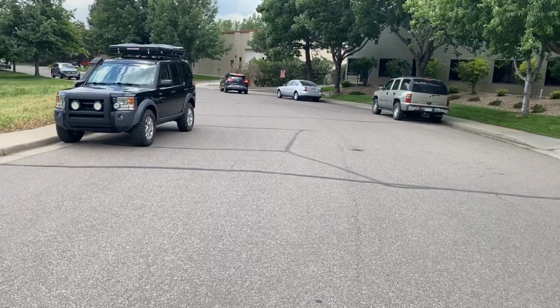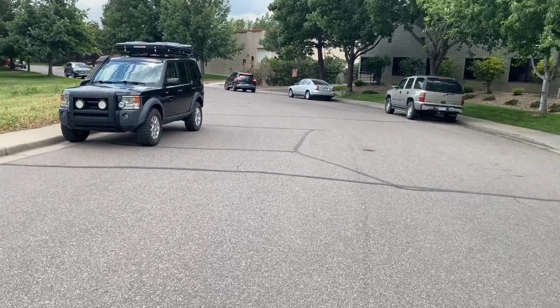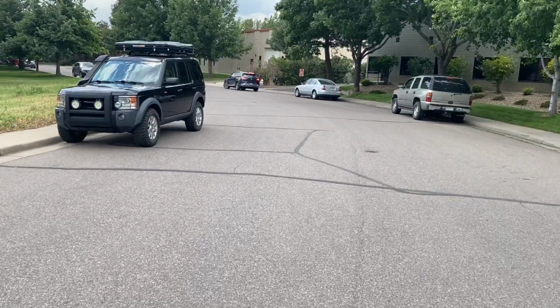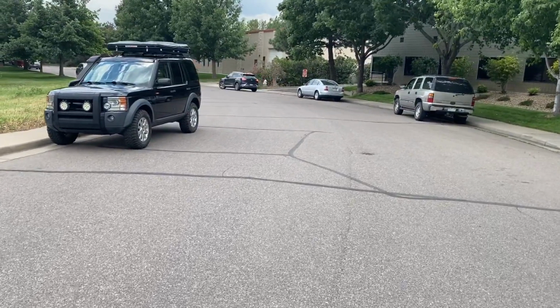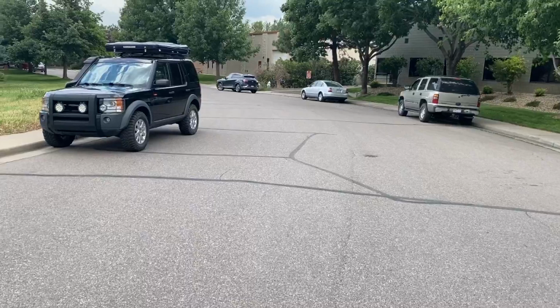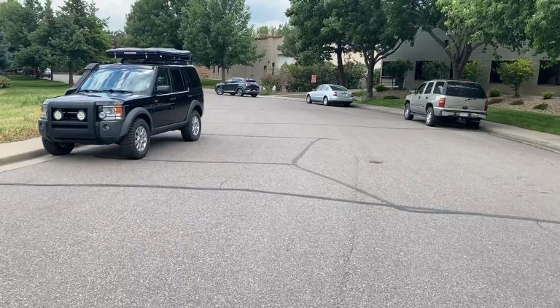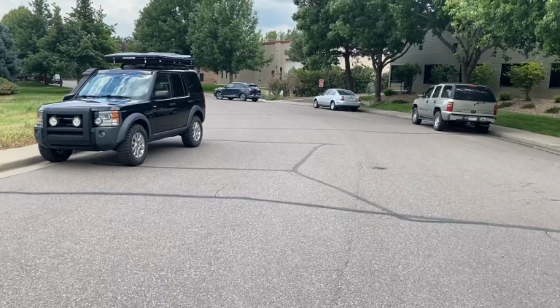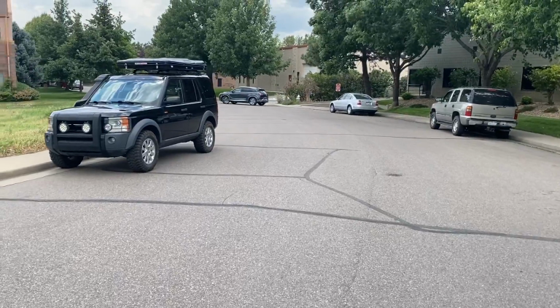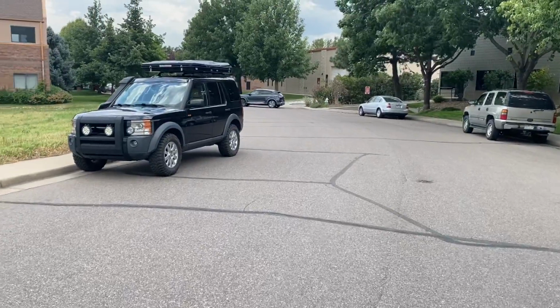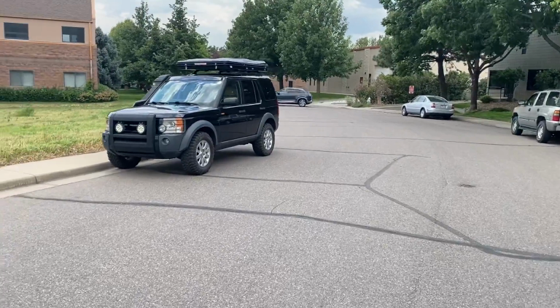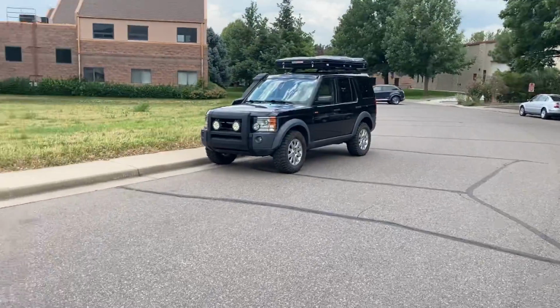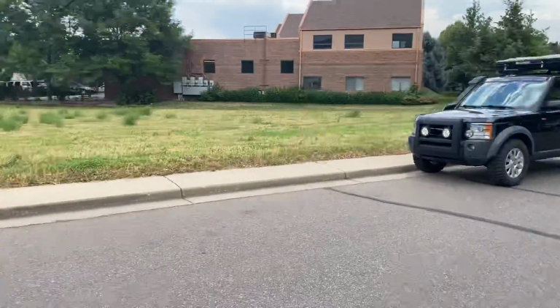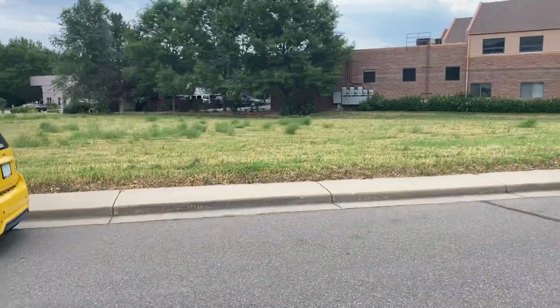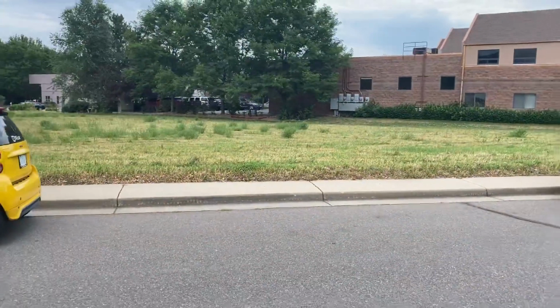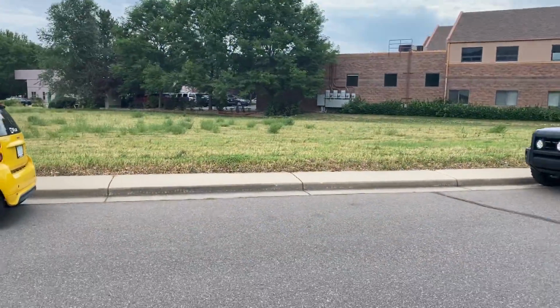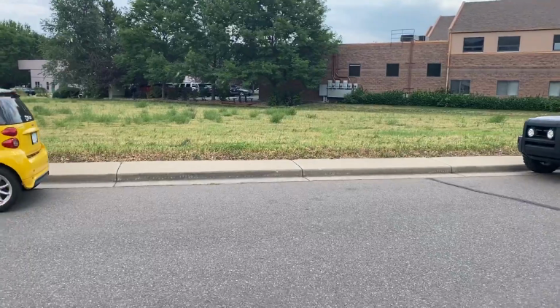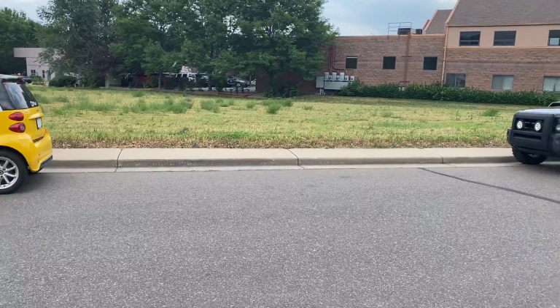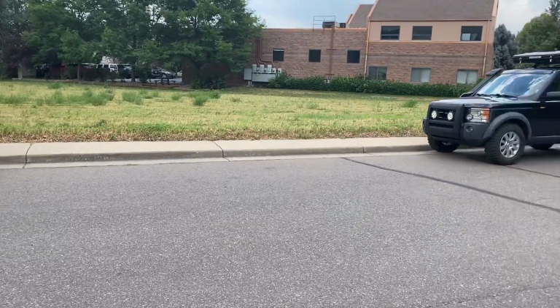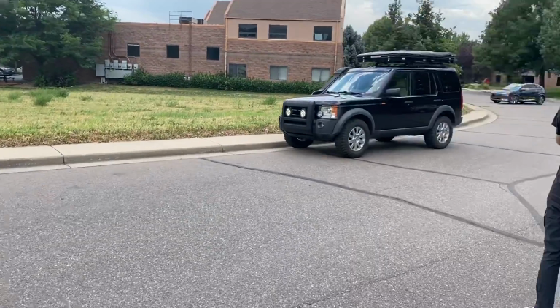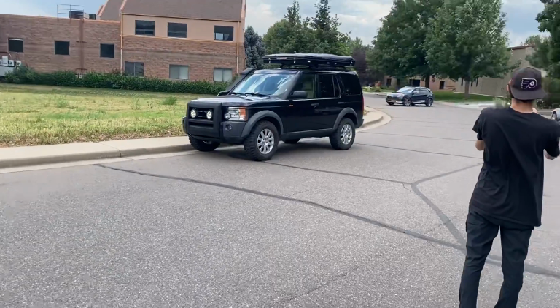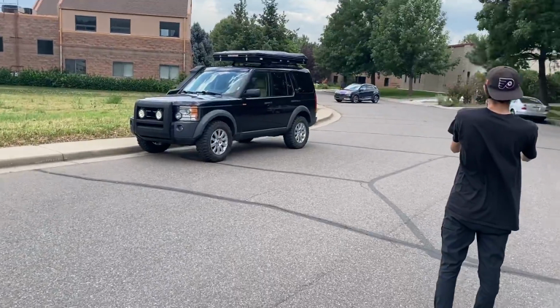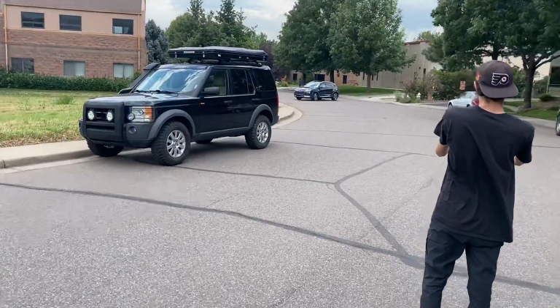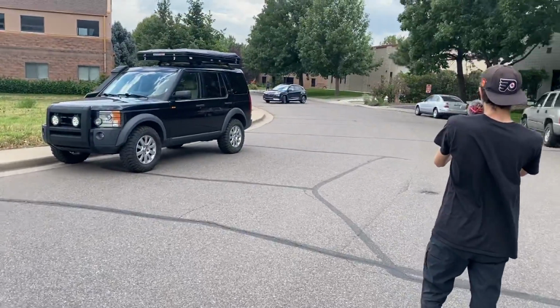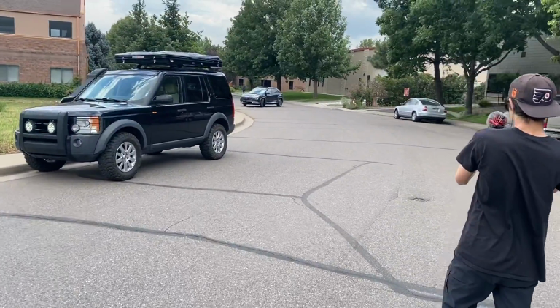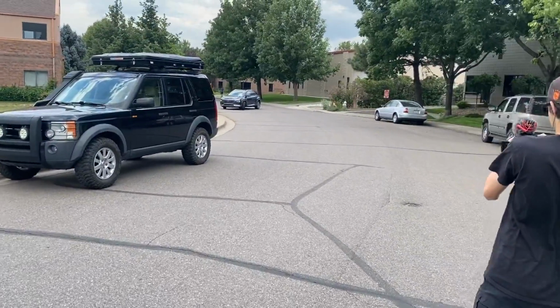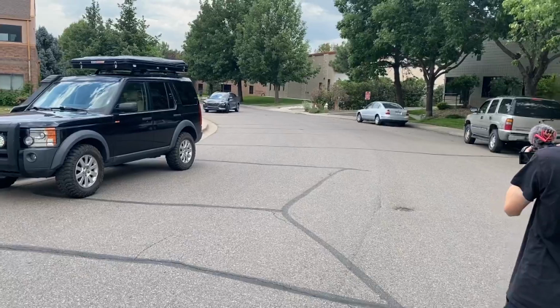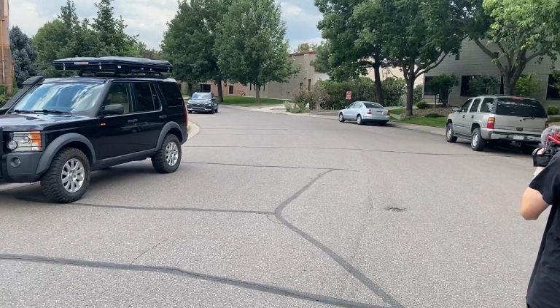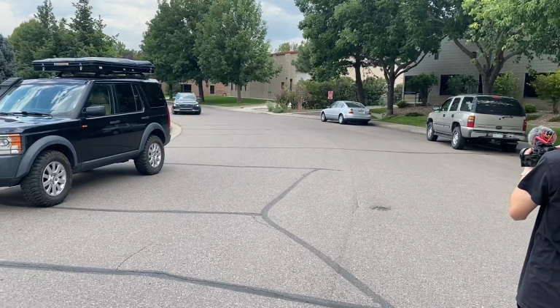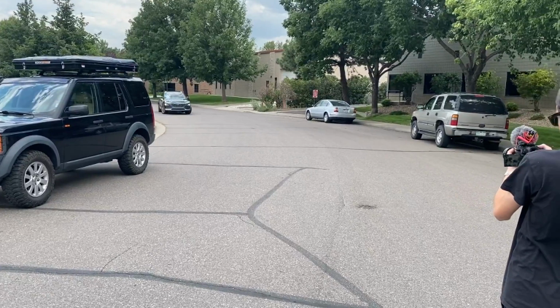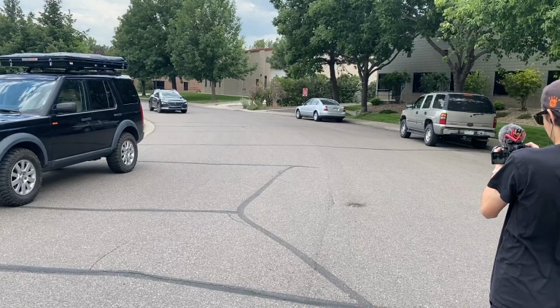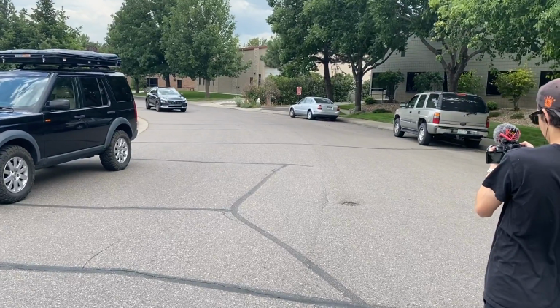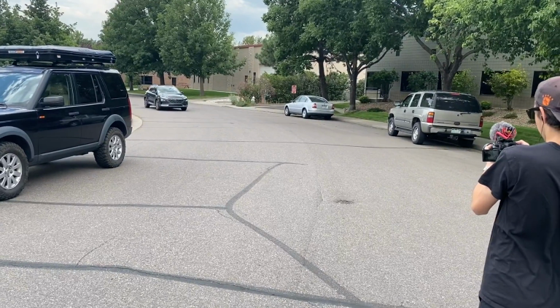So here he comes. He's going to see if the car can actually park itself in this ginormous space. Look at this thing — it may actually be too far apart for the Nexo to figure it out.